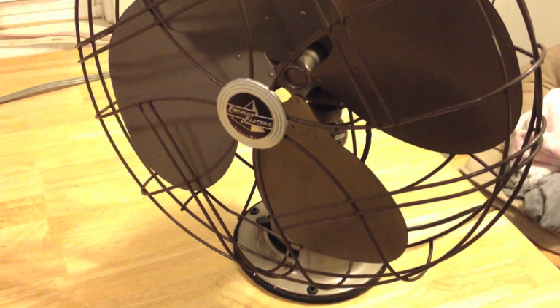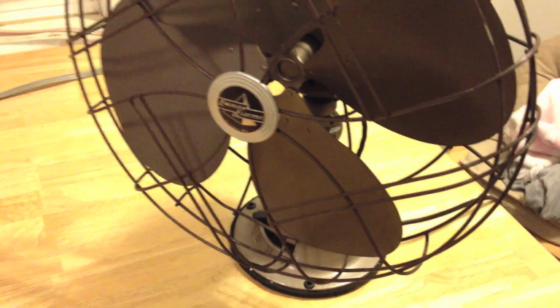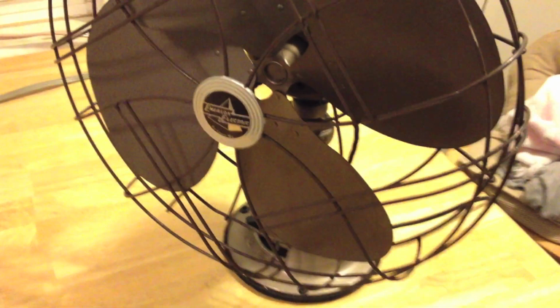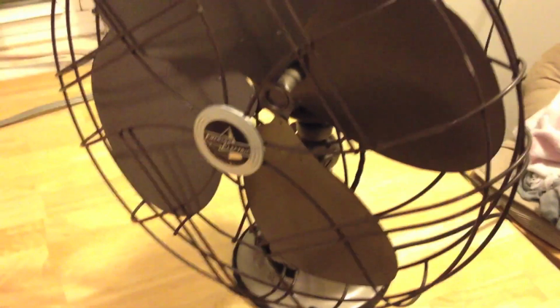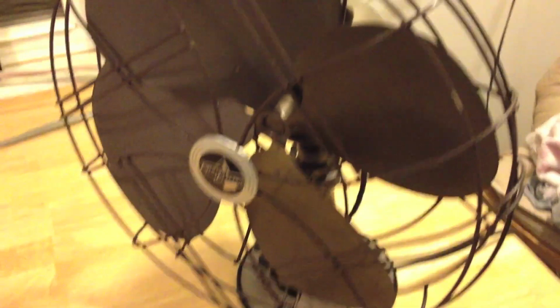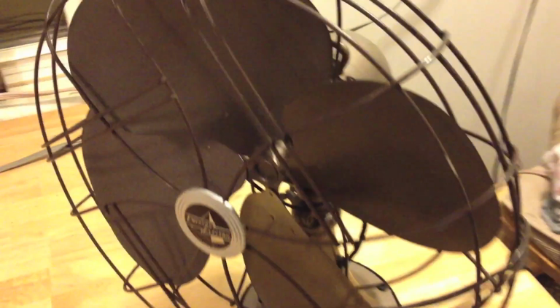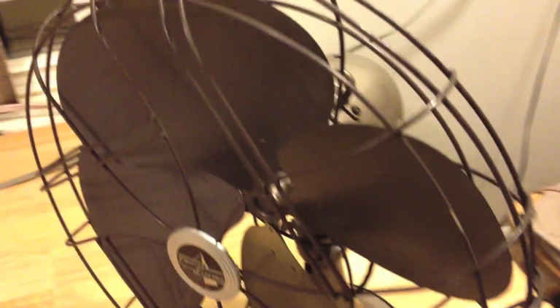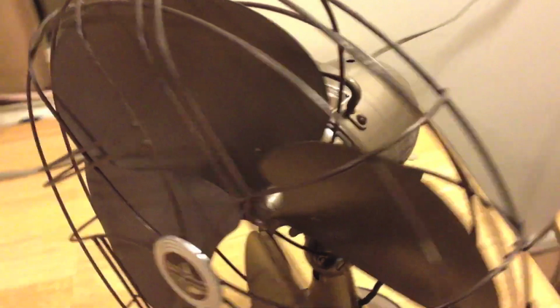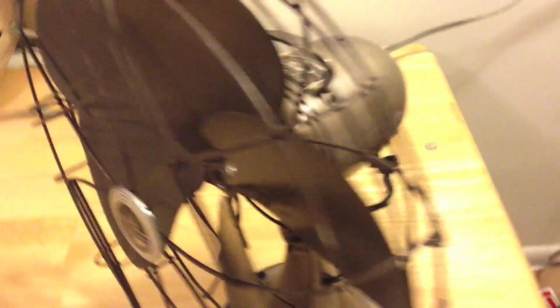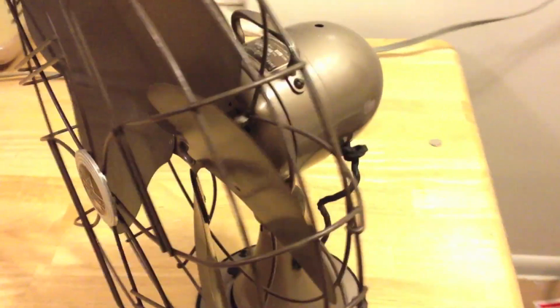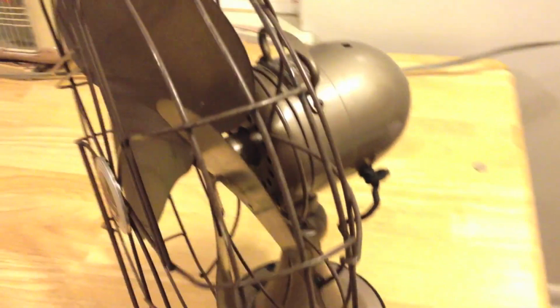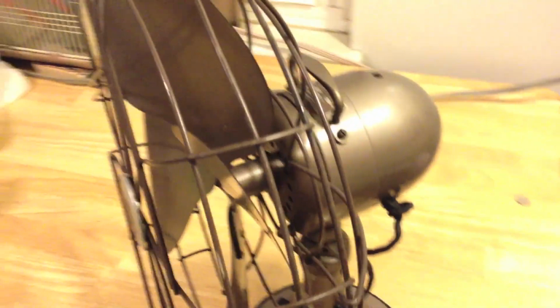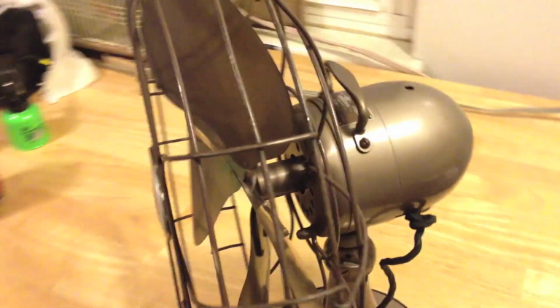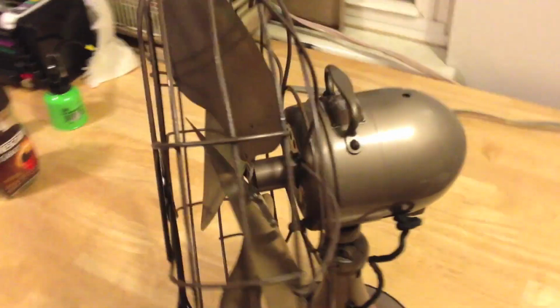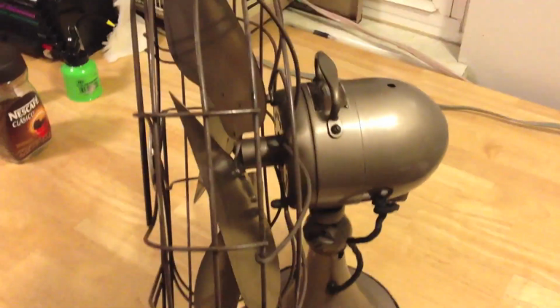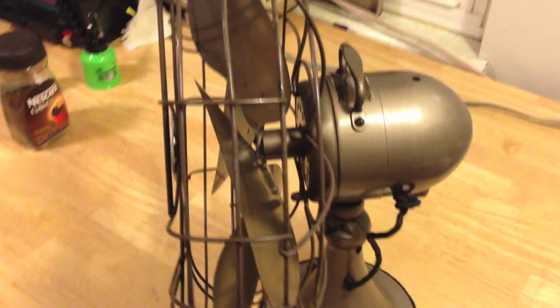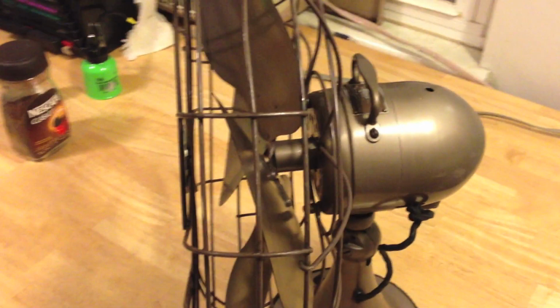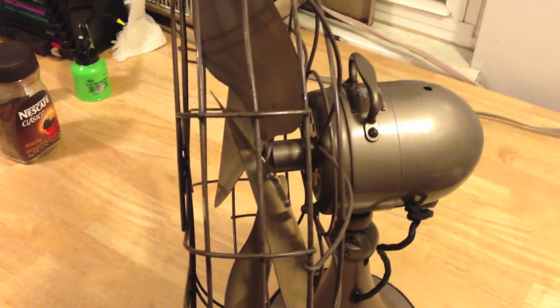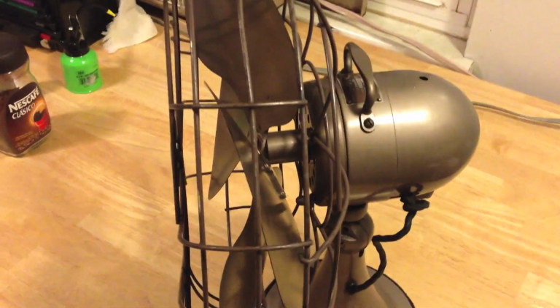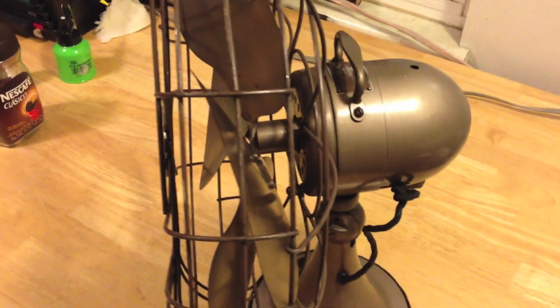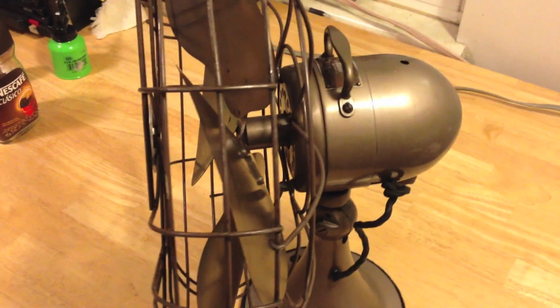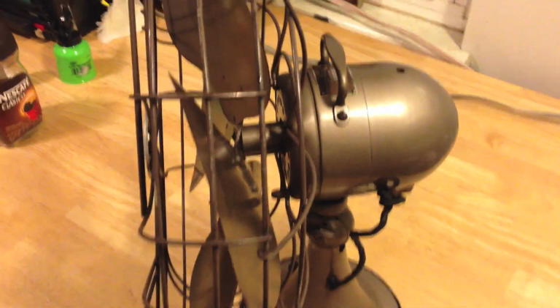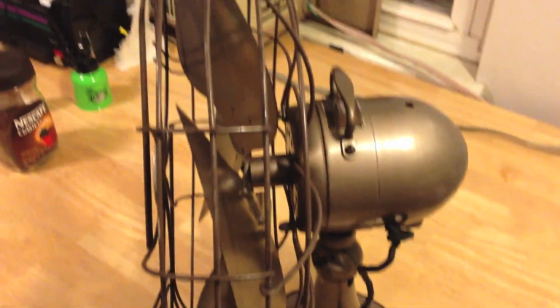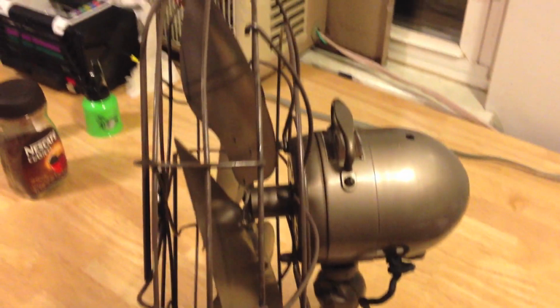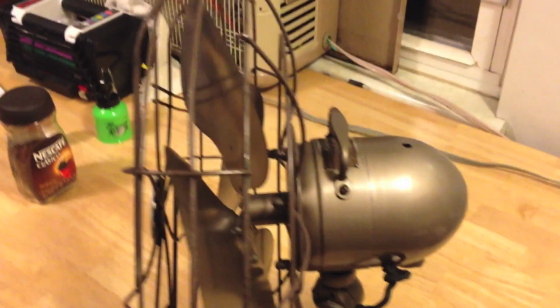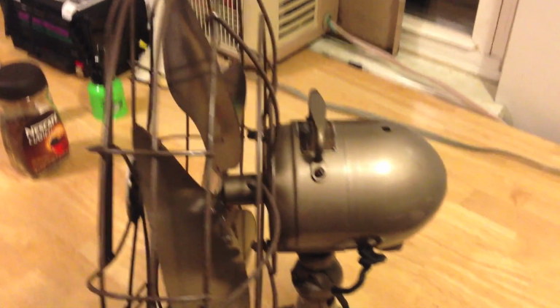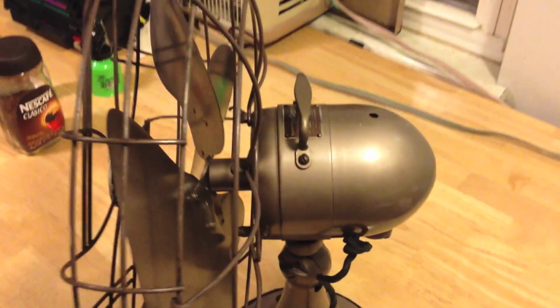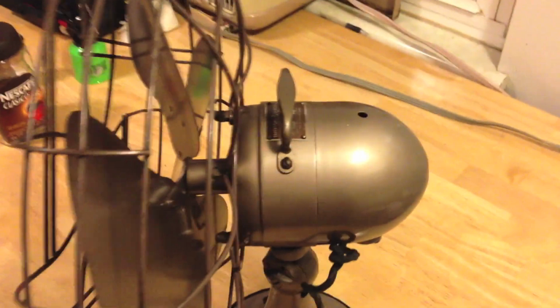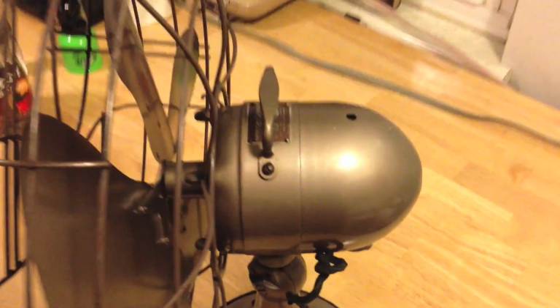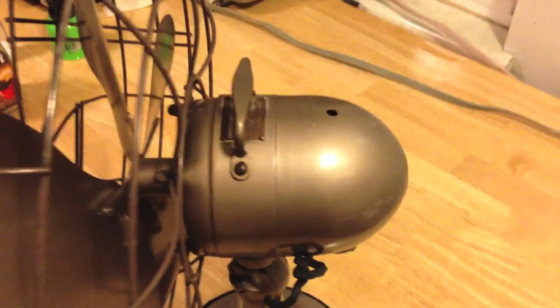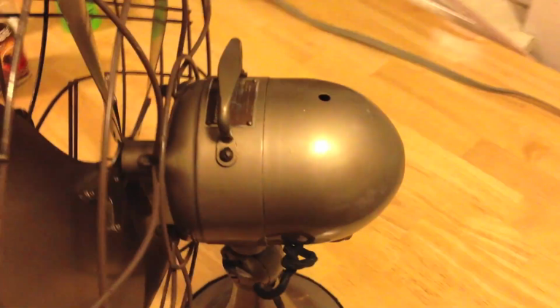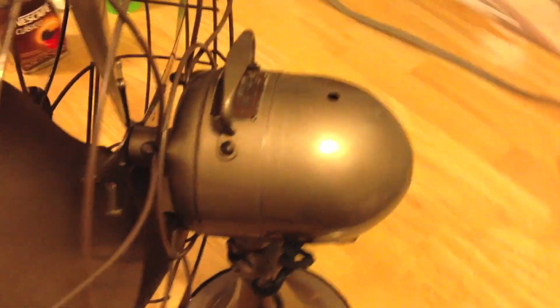The only problem with it is the blades are slightly out of alignment, so it makes the whole fan housing vibrate.